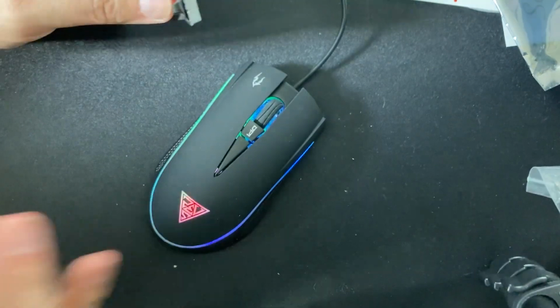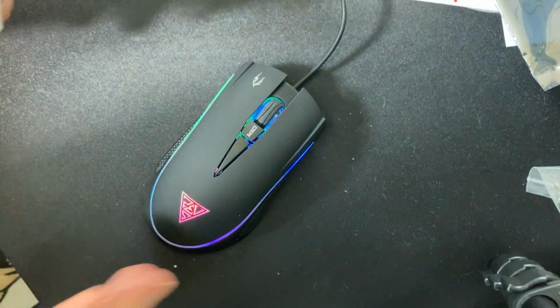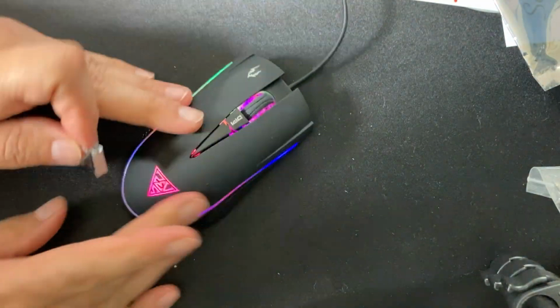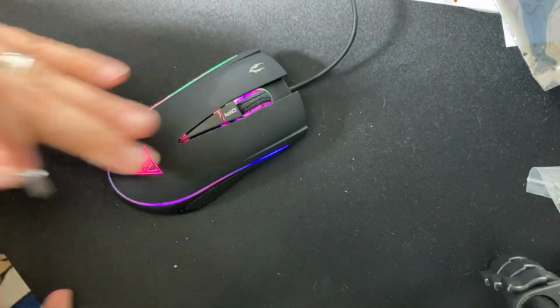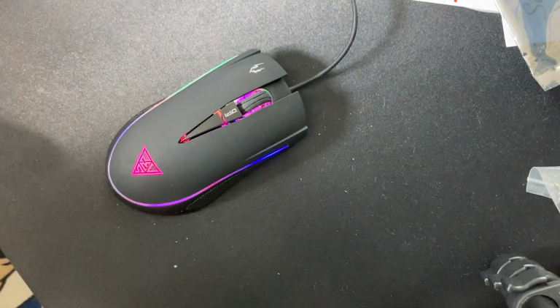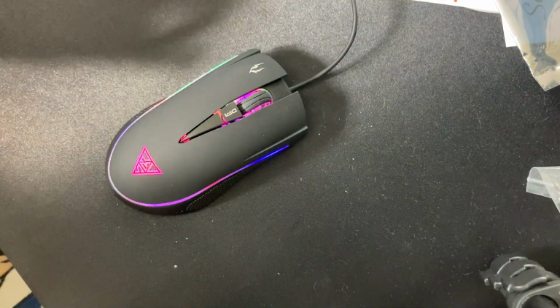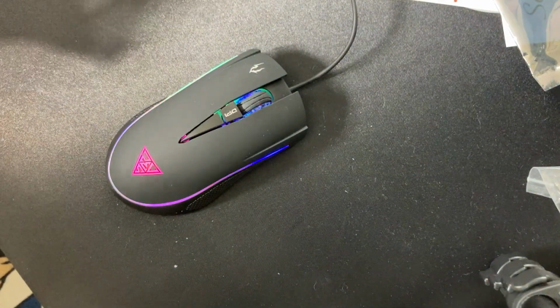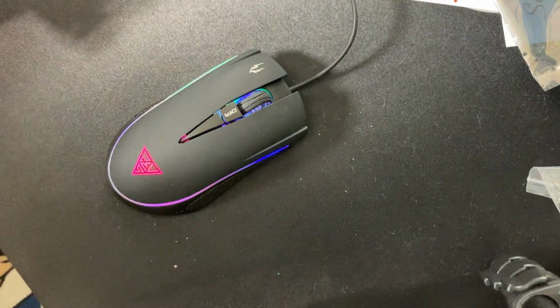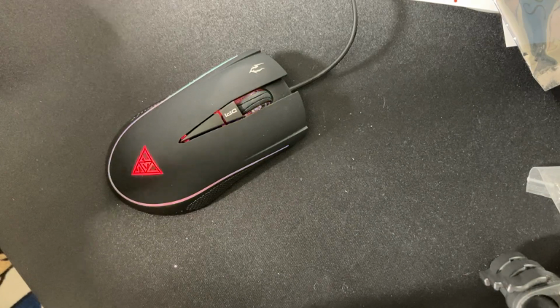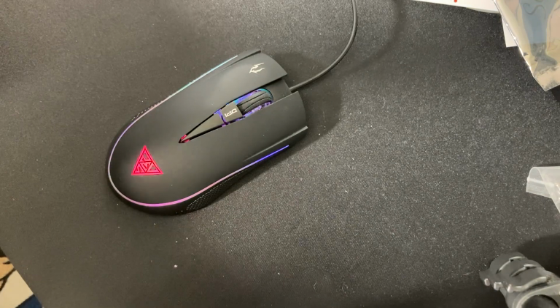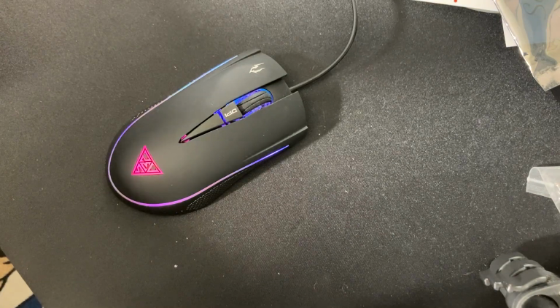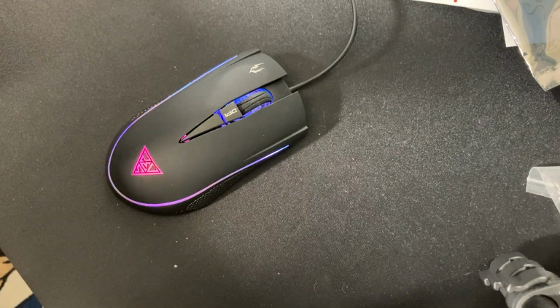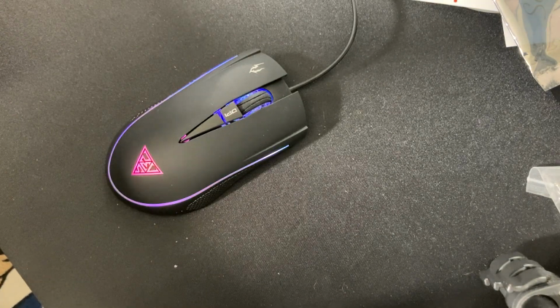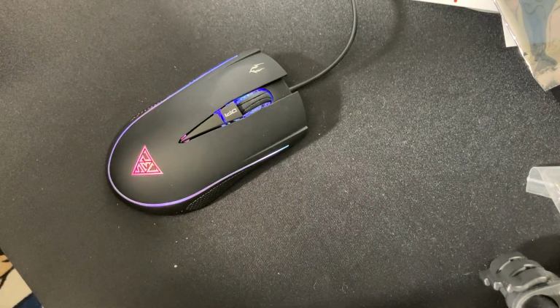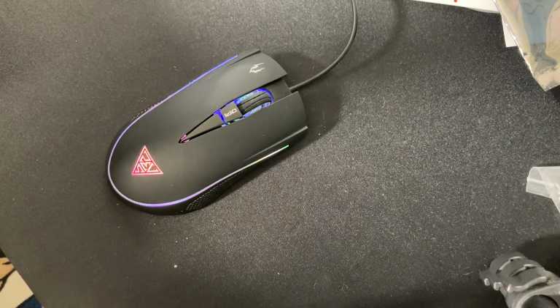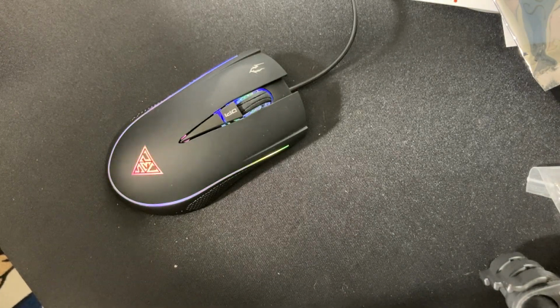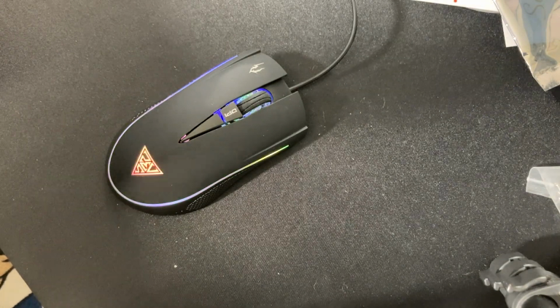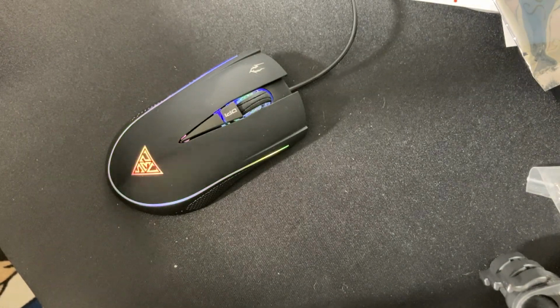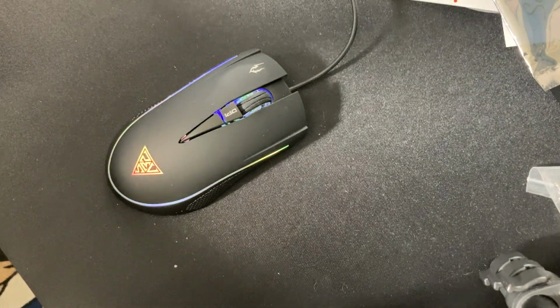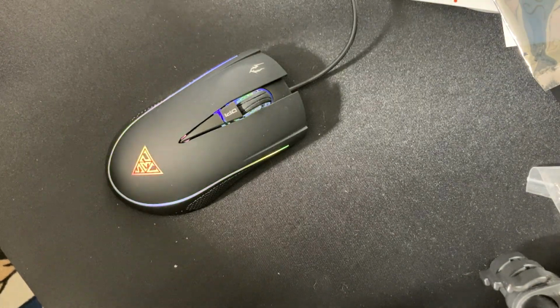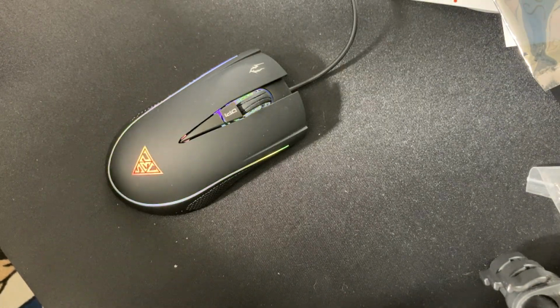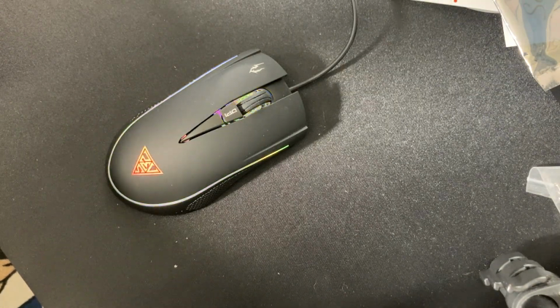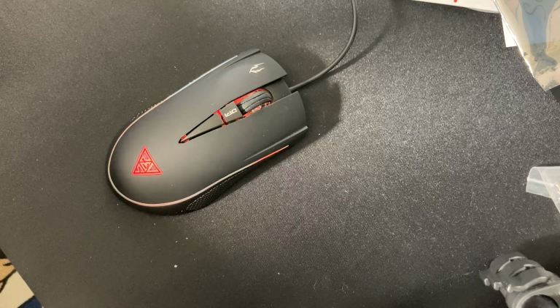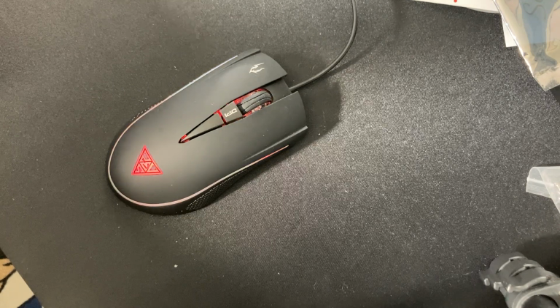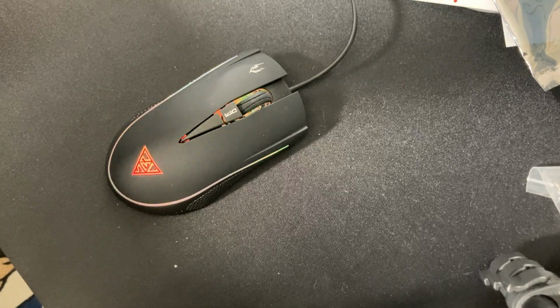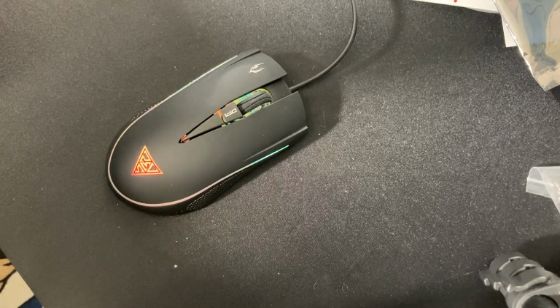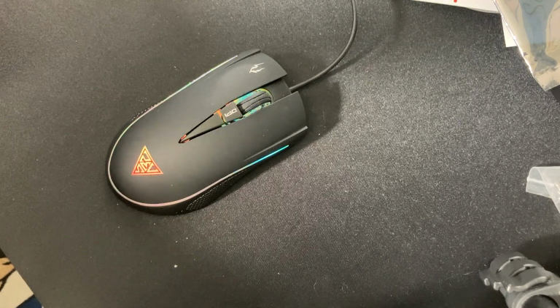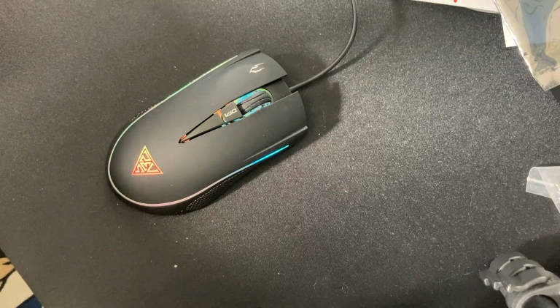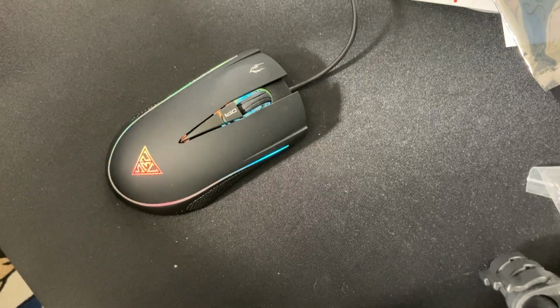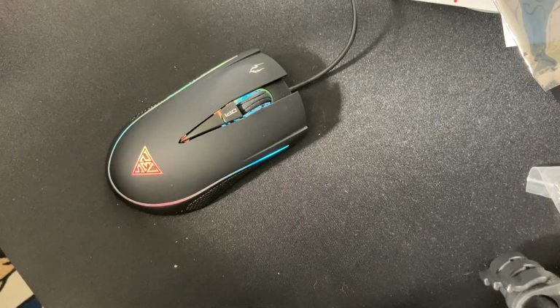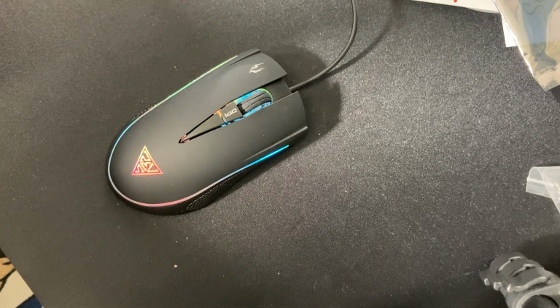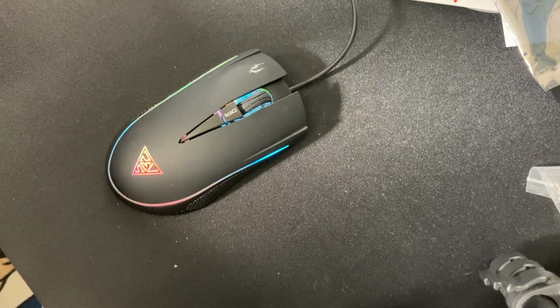It is now a beautiful mouse. I hope you enjoyed this. Make sure you subscribe and like the video — or not, it doesn't matter to me. But I do love you guys for watching. Bye.